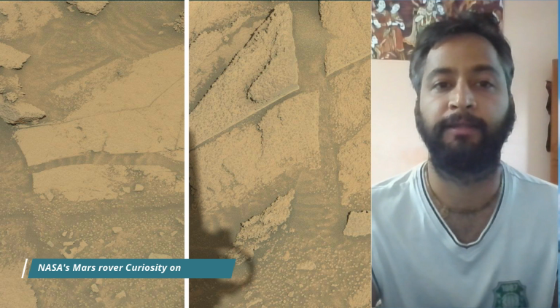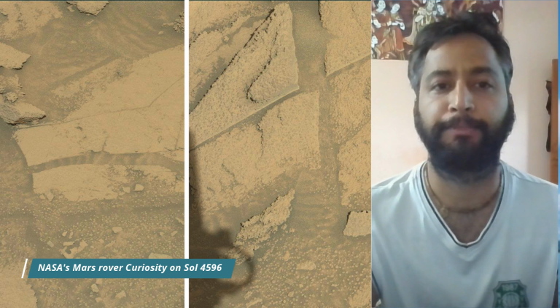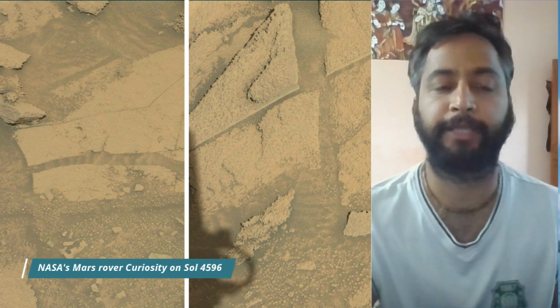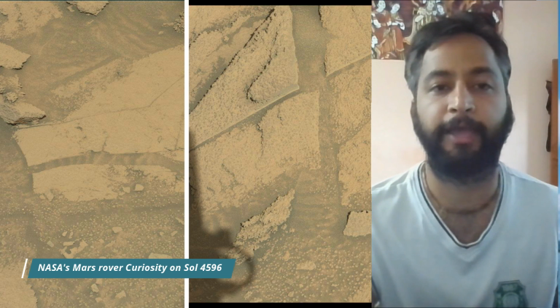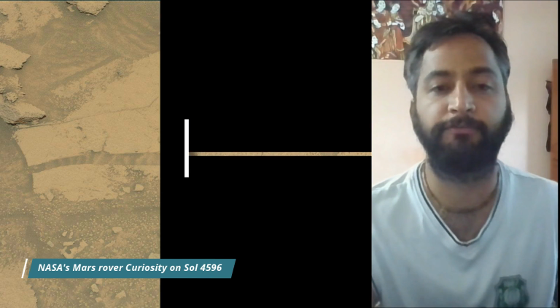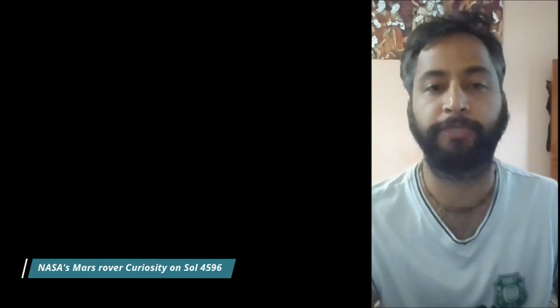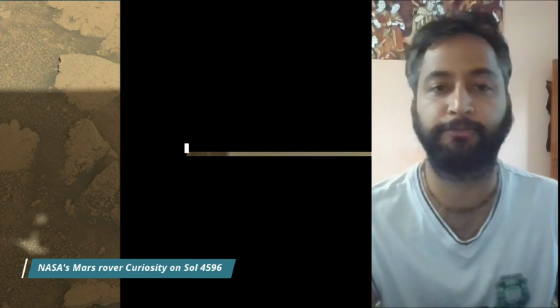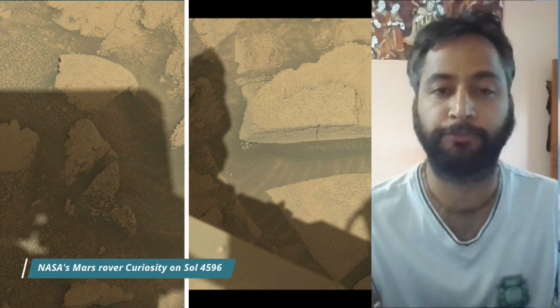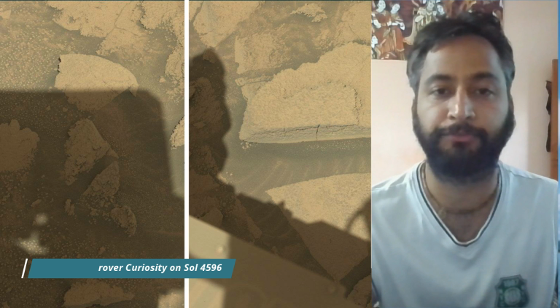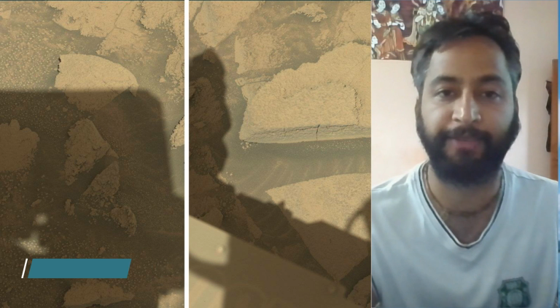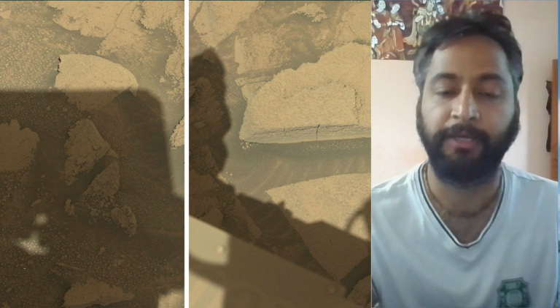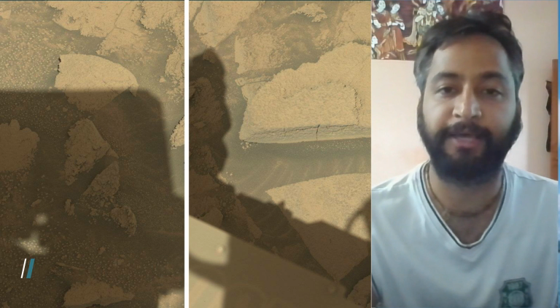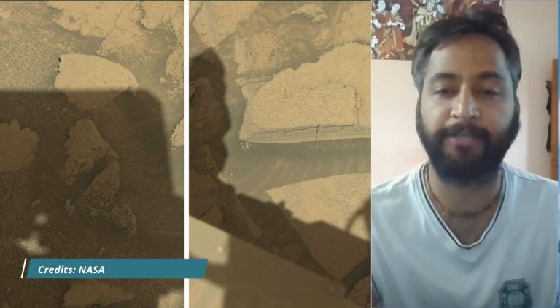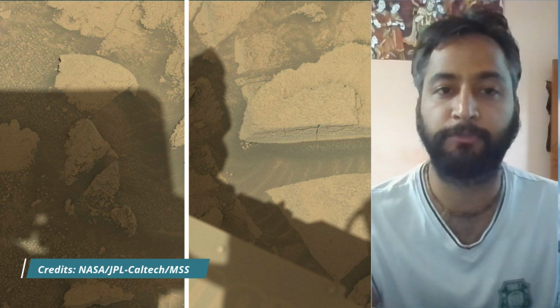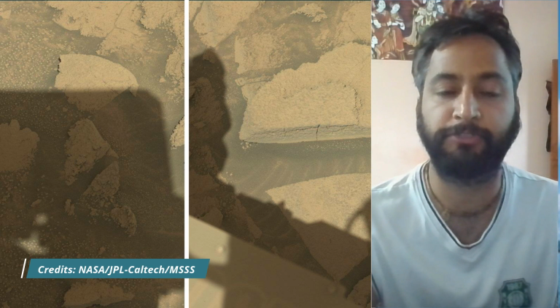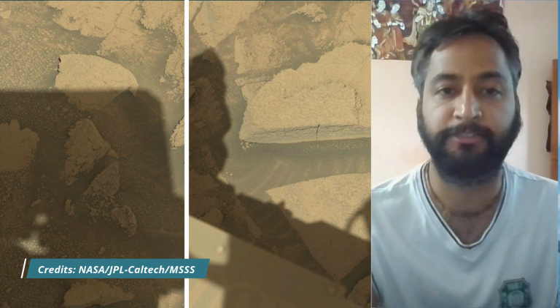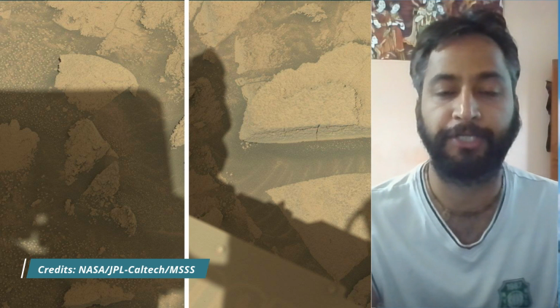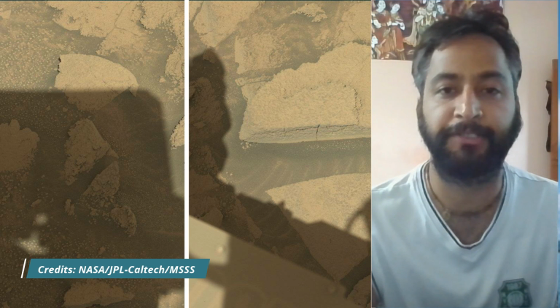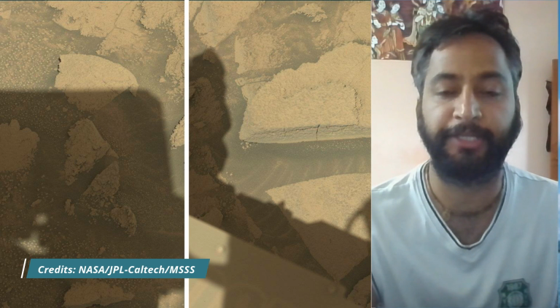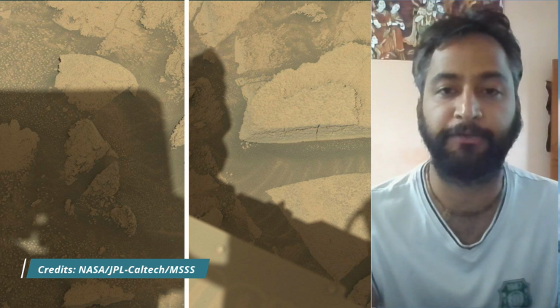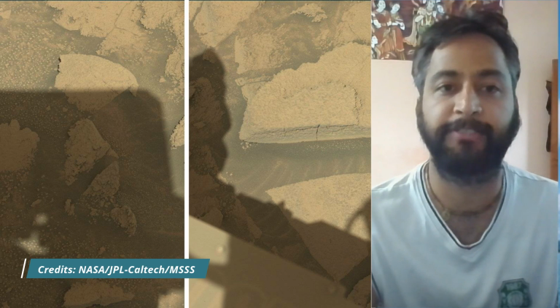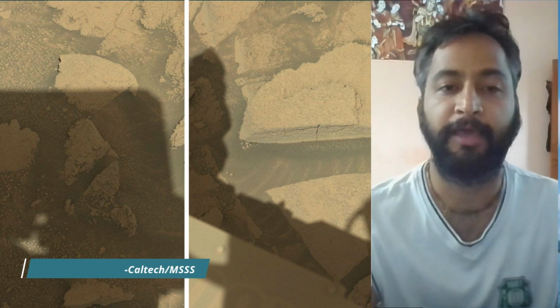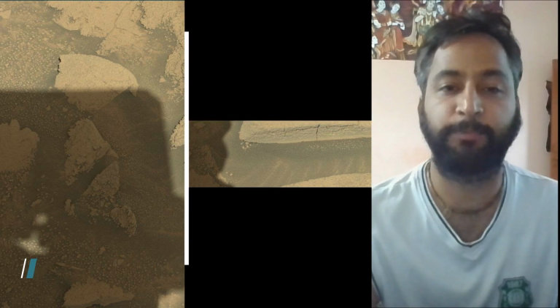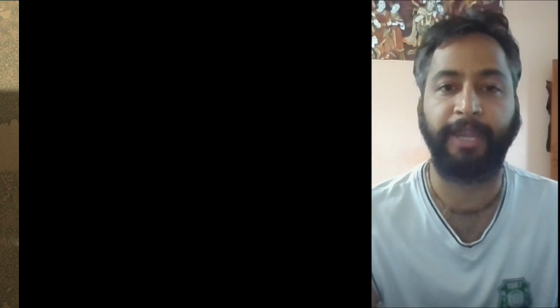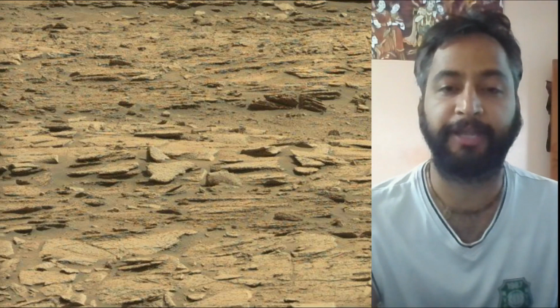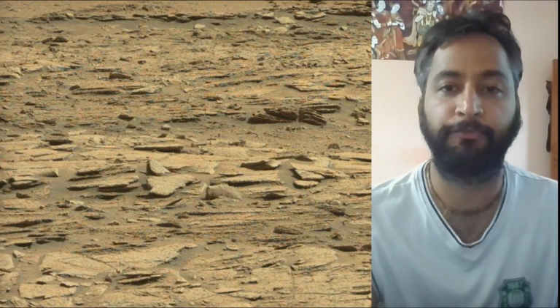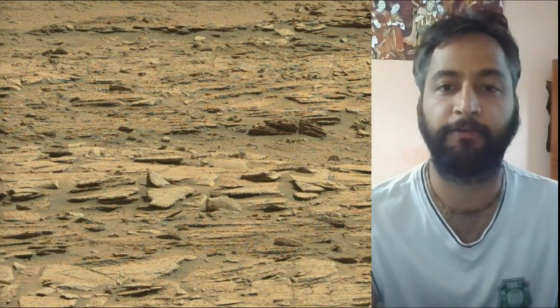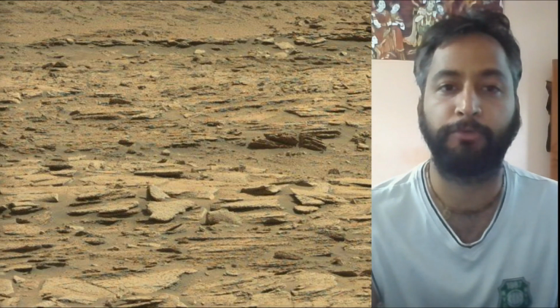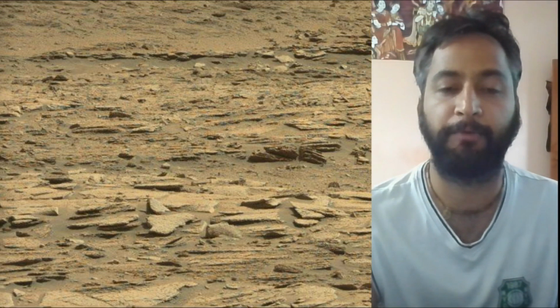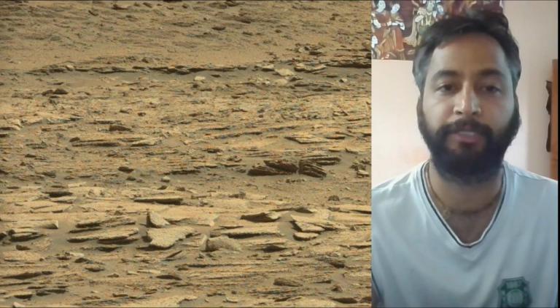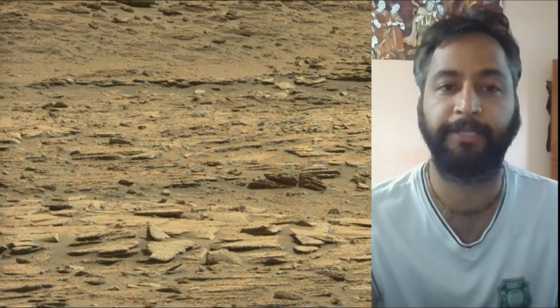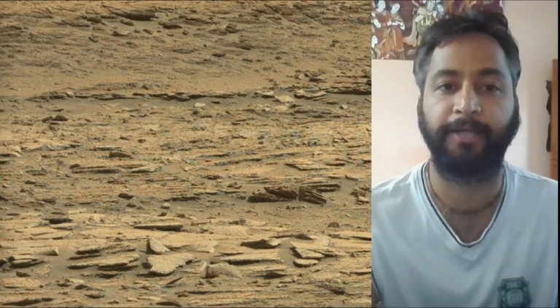As of June and July 2025, NASA's Mars Rover Curiosity is located in the Gale Crater on Mars, exploring and tracking the footprint of Mount Sharp on the red planet Mars.